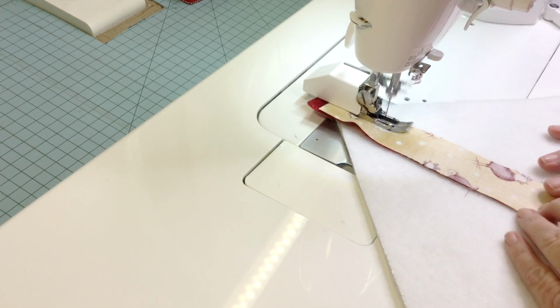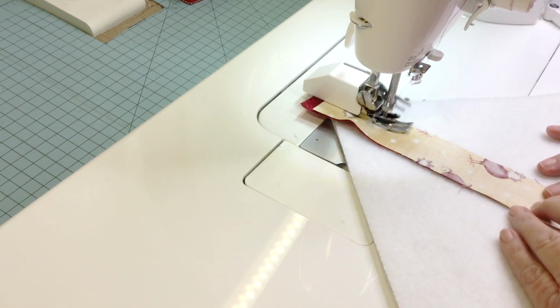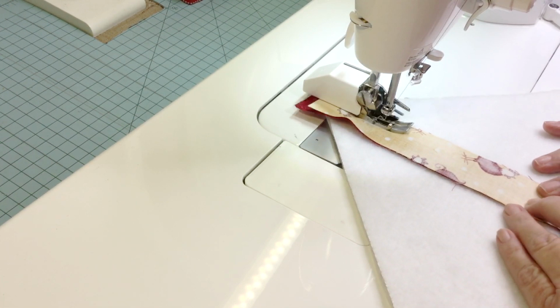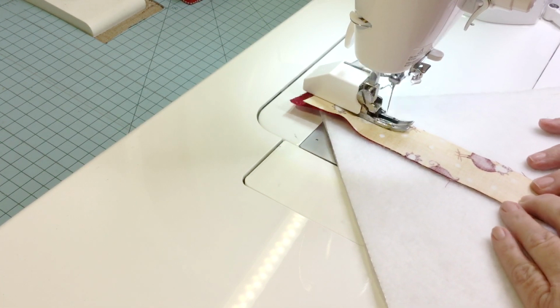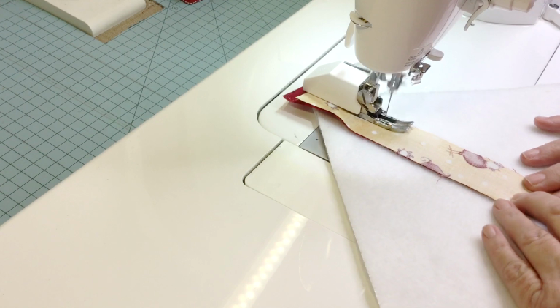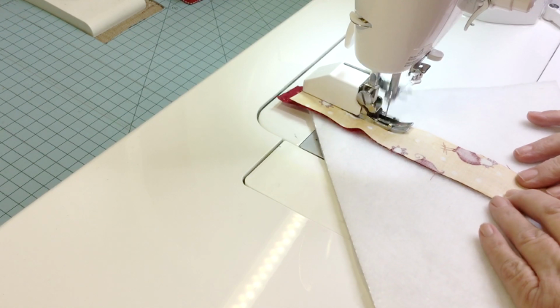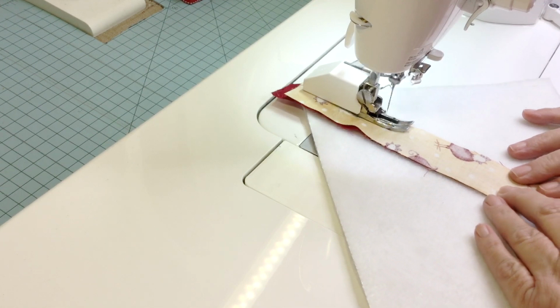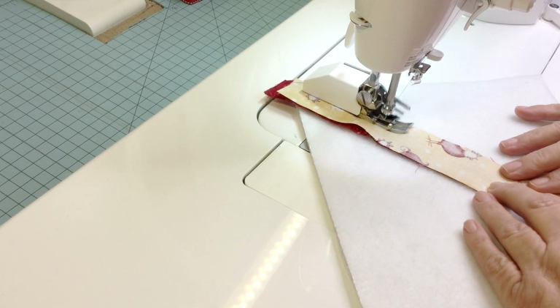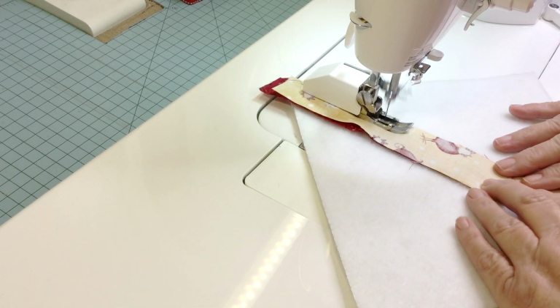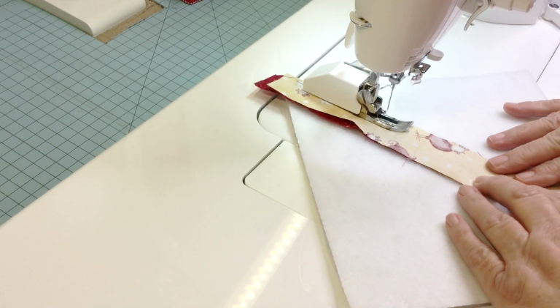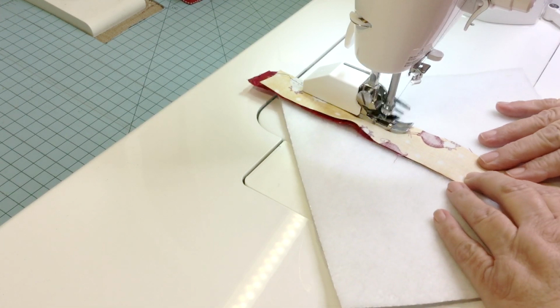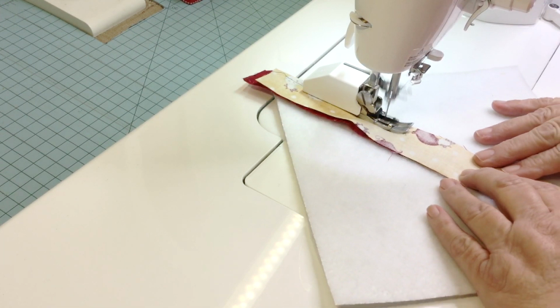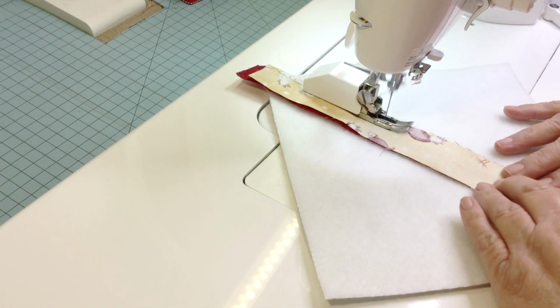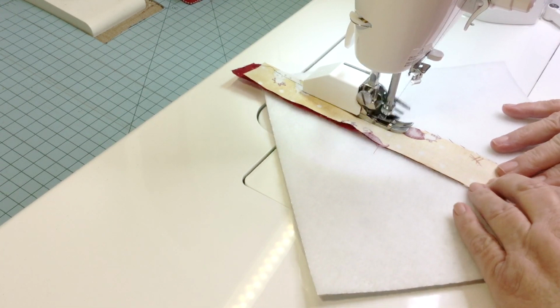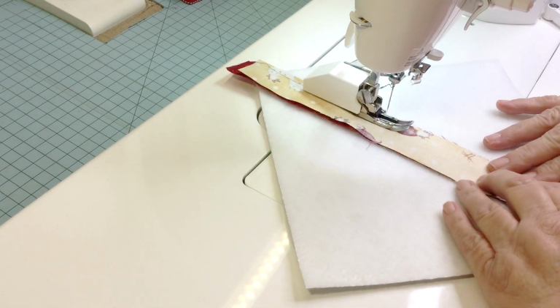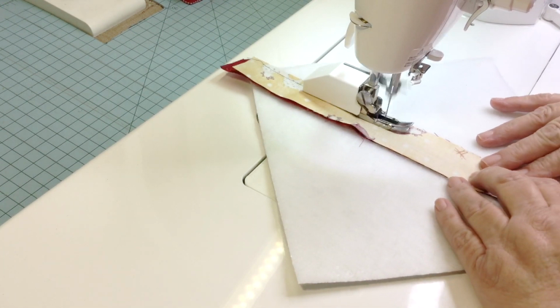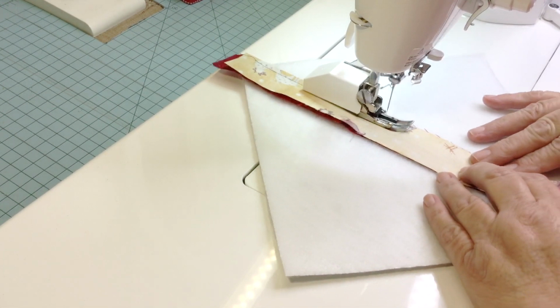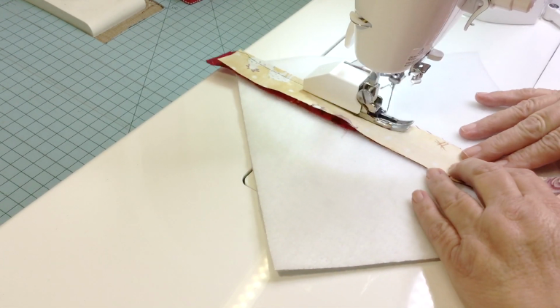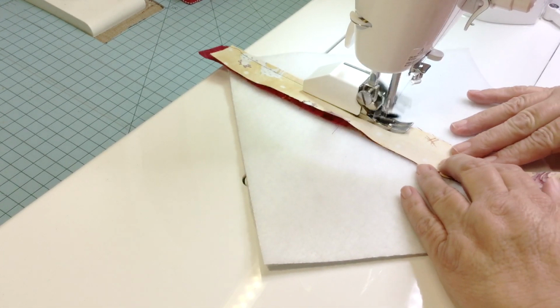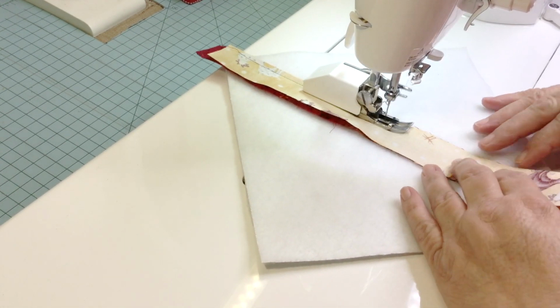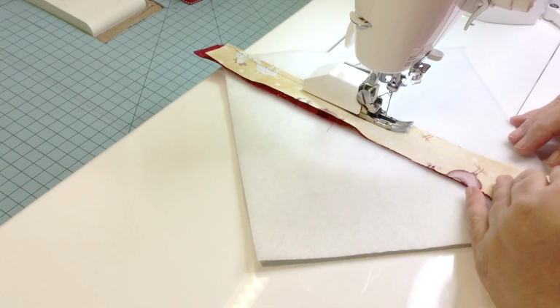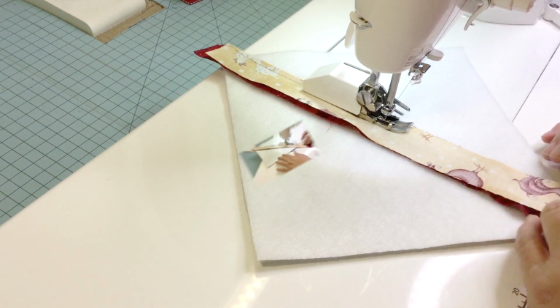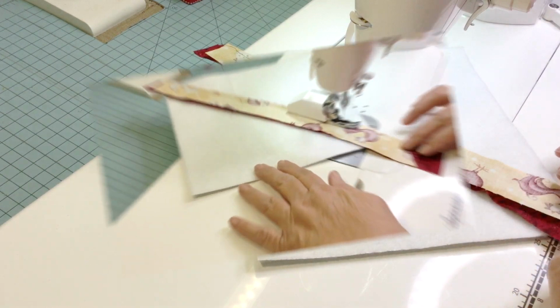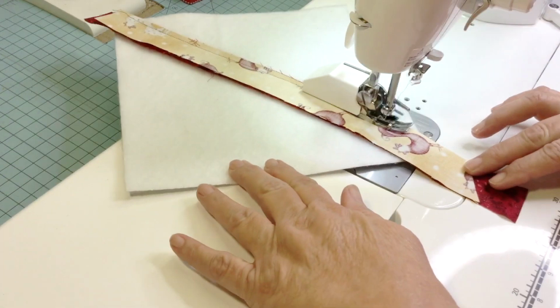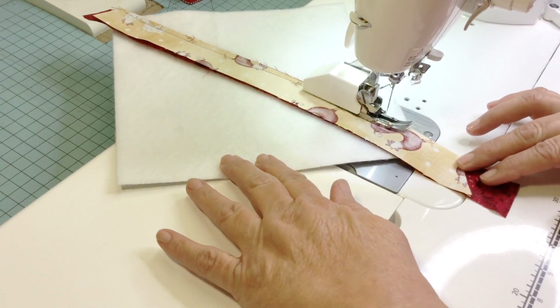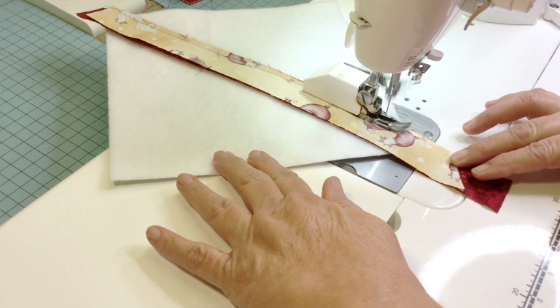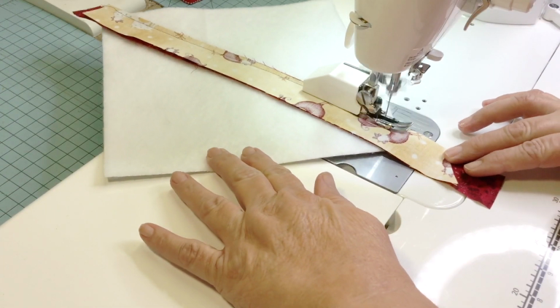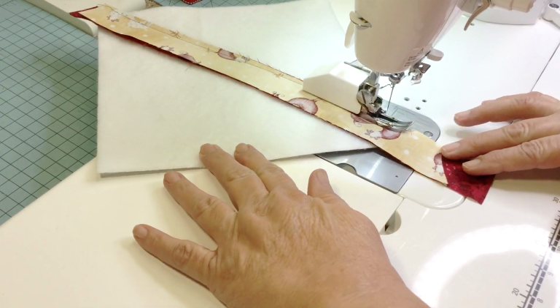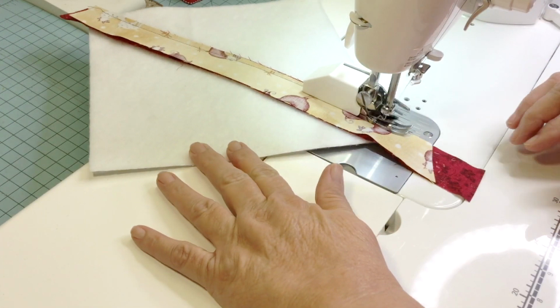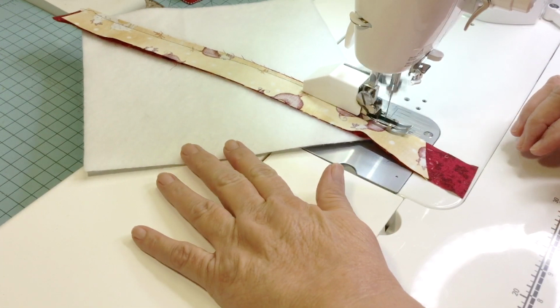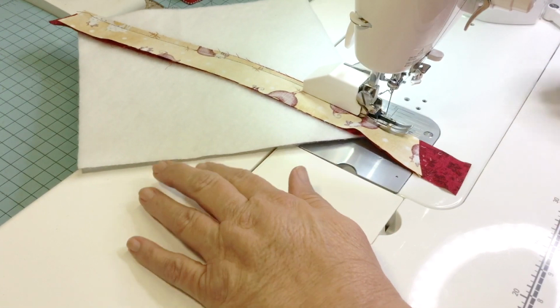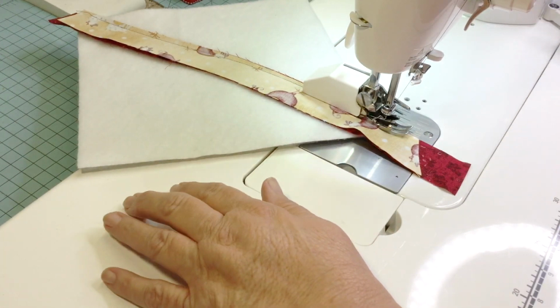The first strip that I use is placed in the center of the diagonal line that I drew. Sew at a quarter of an inch, finger press open, and continue.